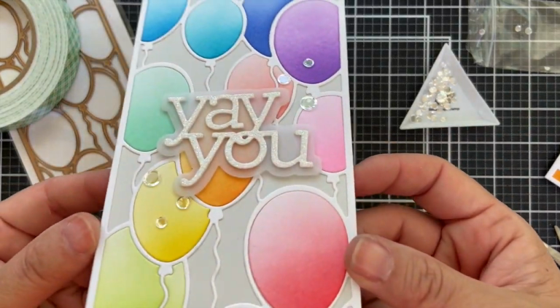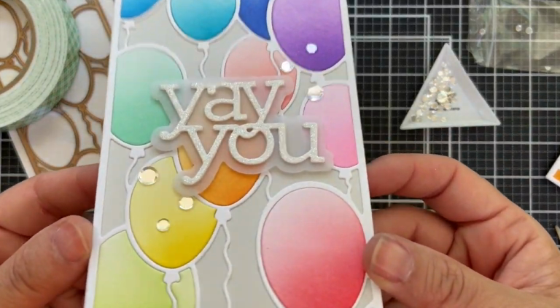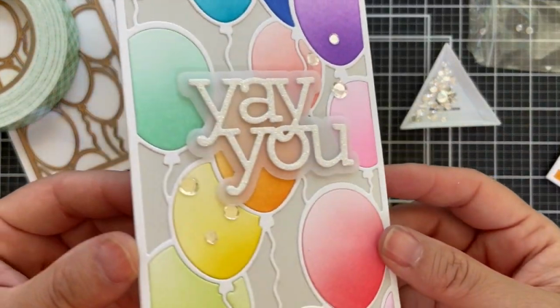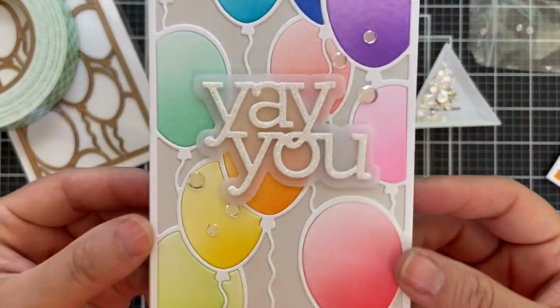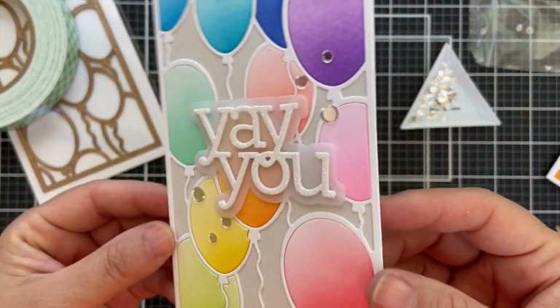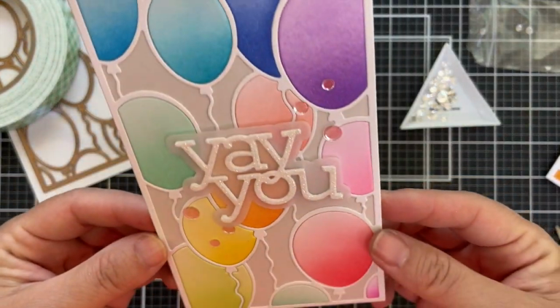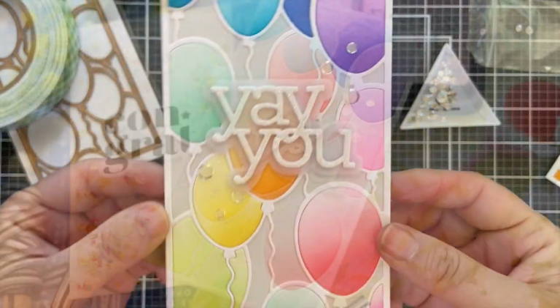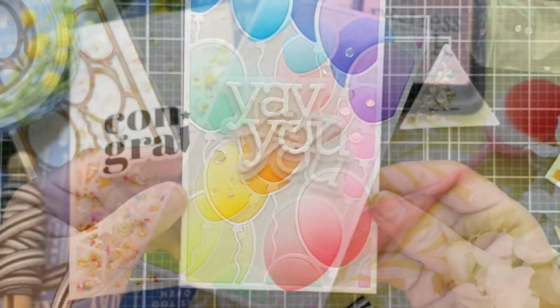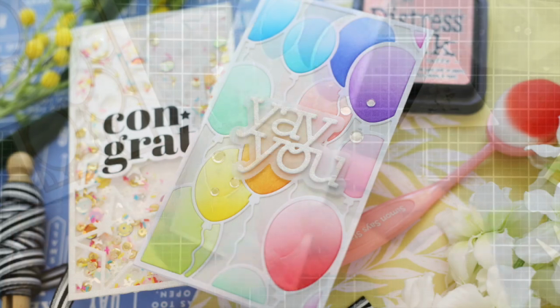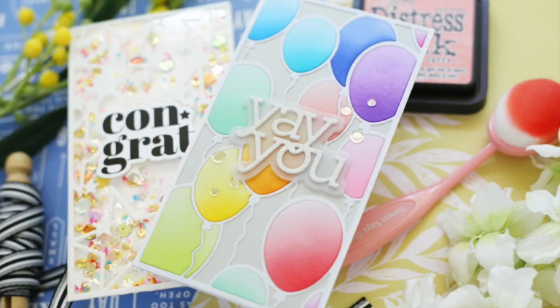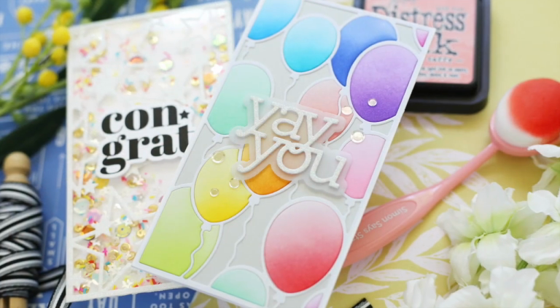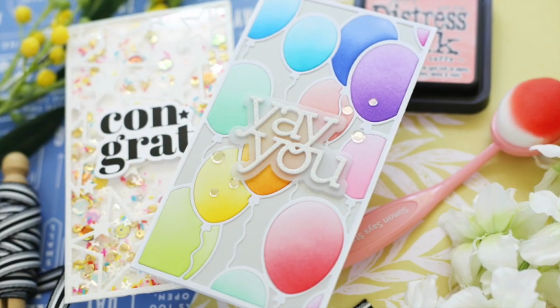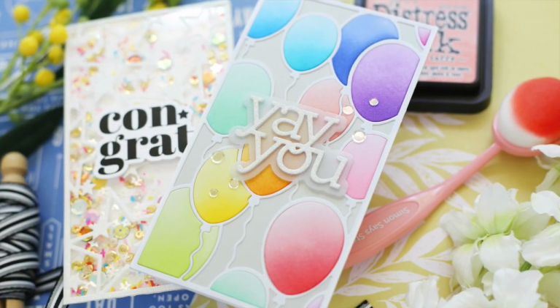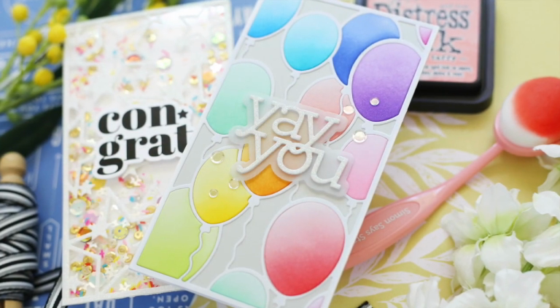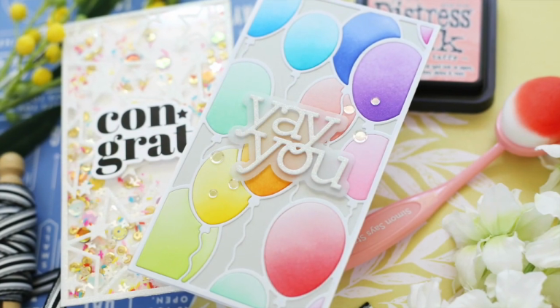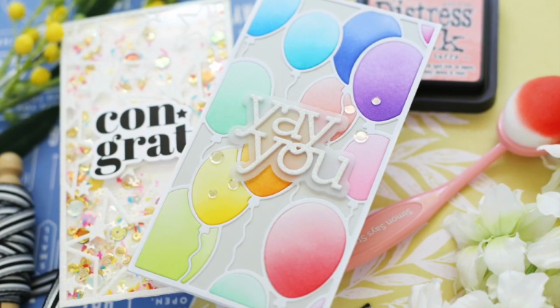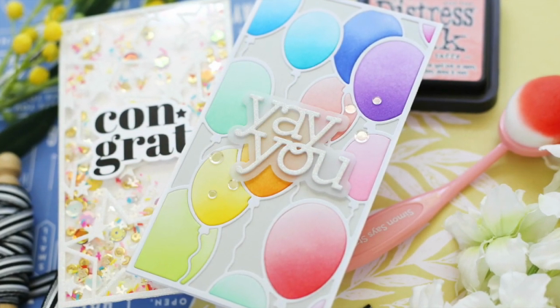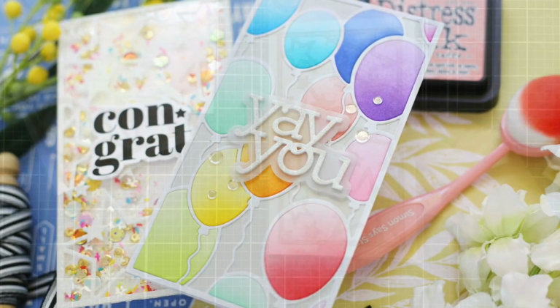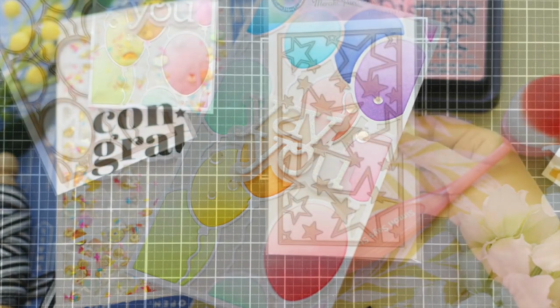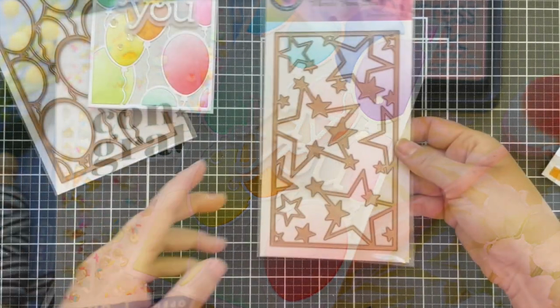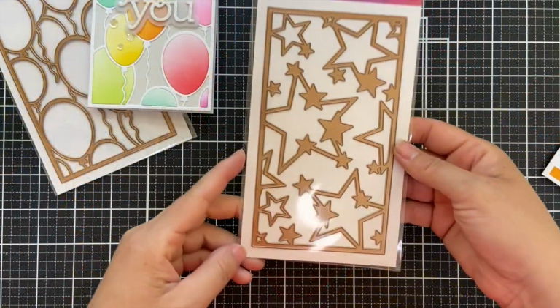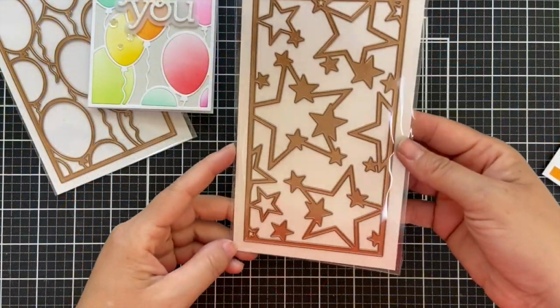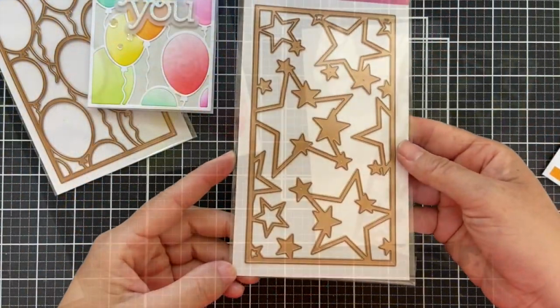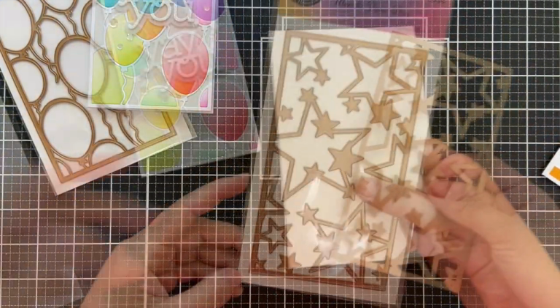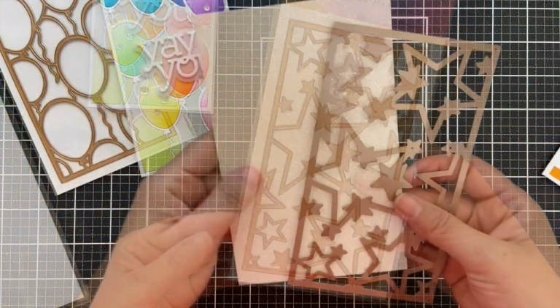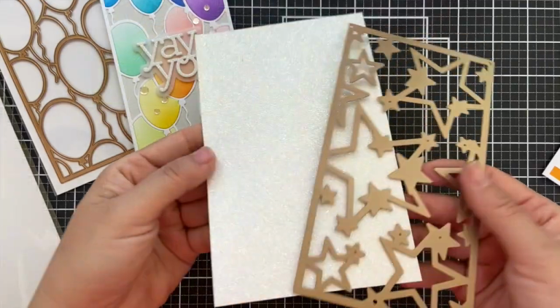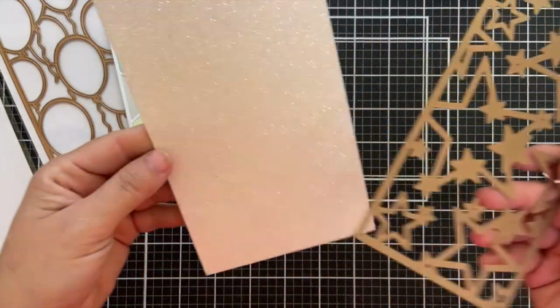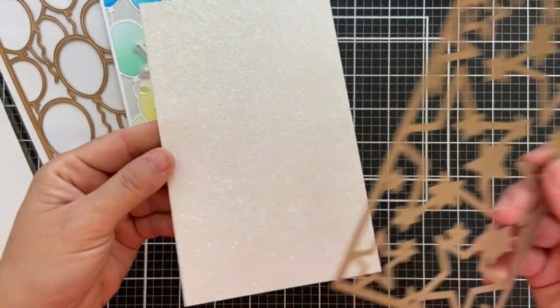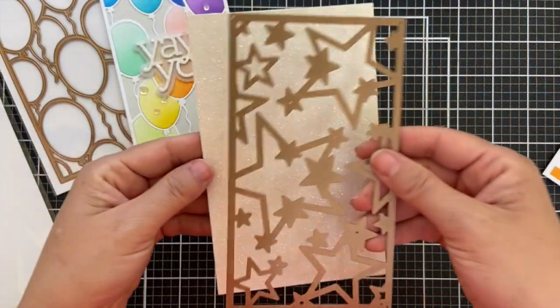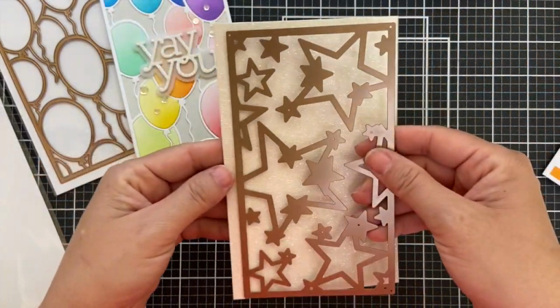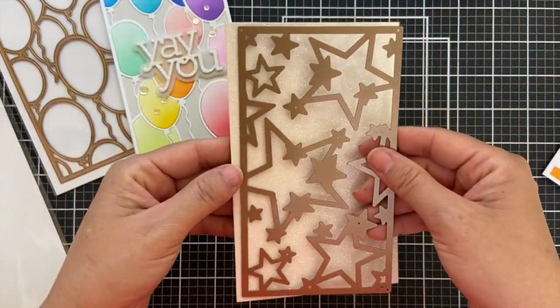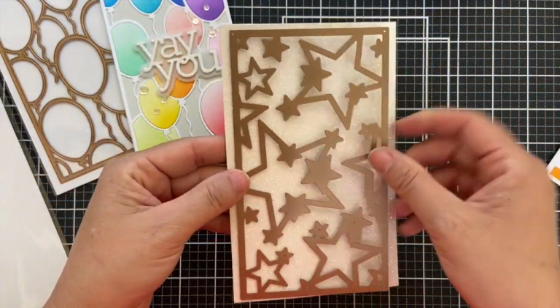I popped on a sentiment — this is a Yay You word die designed by Kathy Zilsky for Simon Says Stamp — and a couple of clear confetti. That card's finished. We're moving on to card number two.